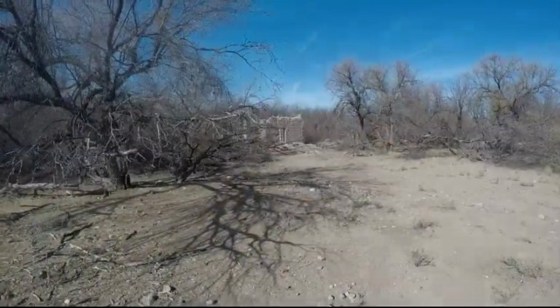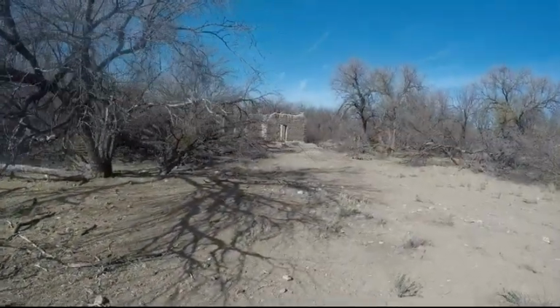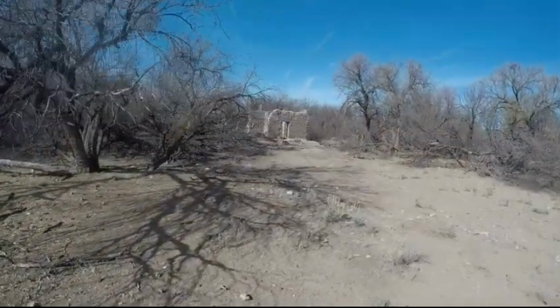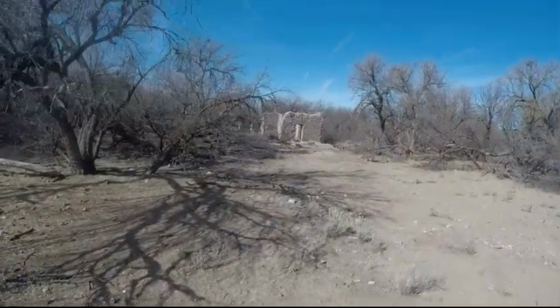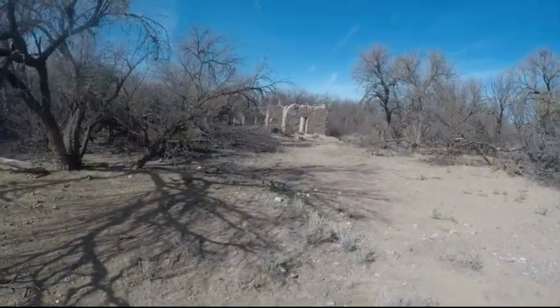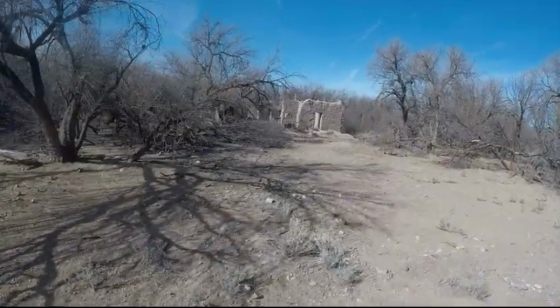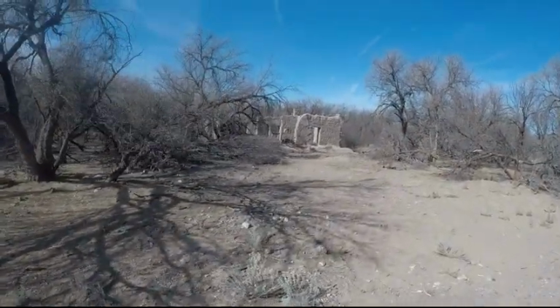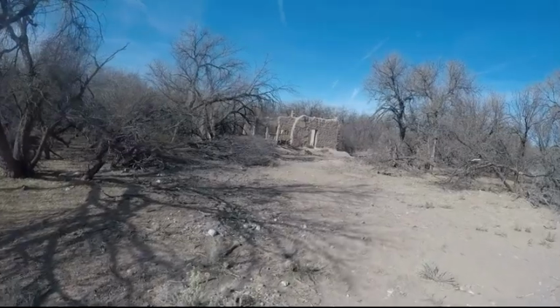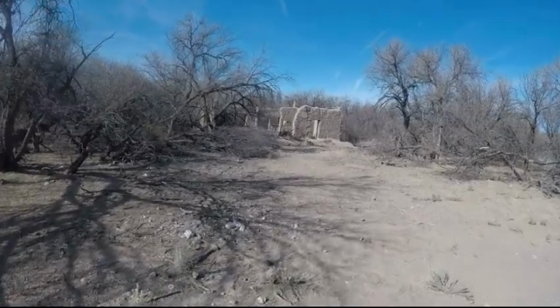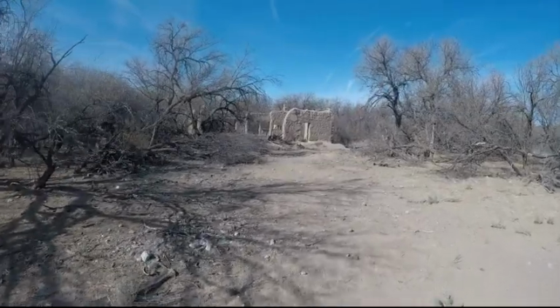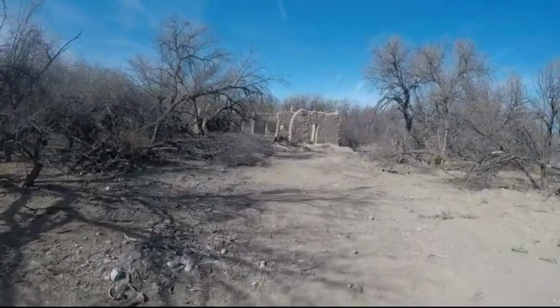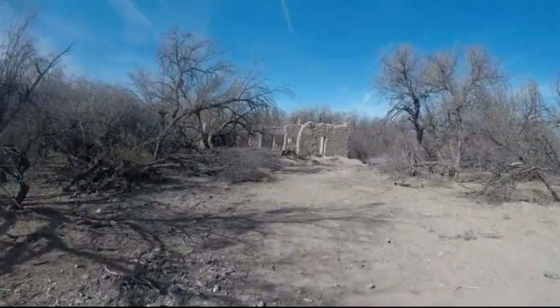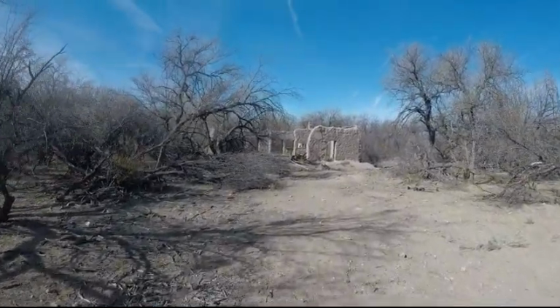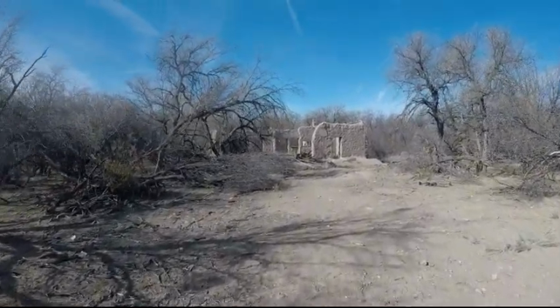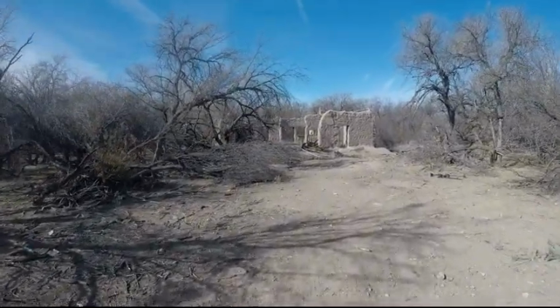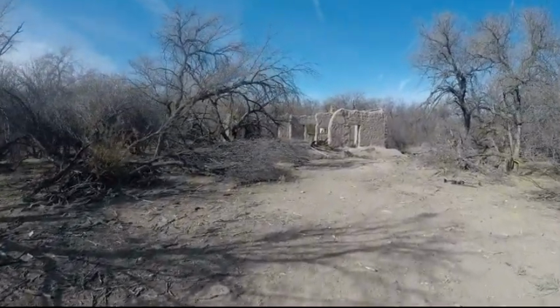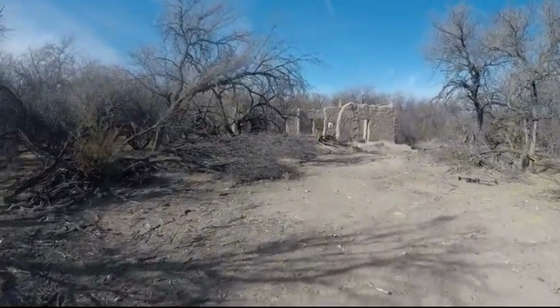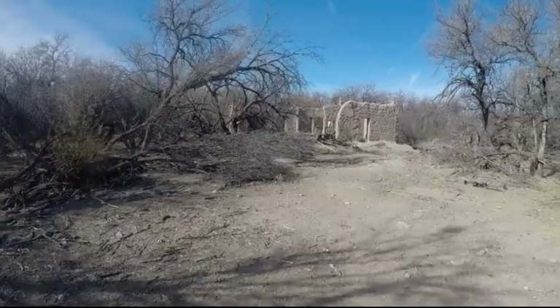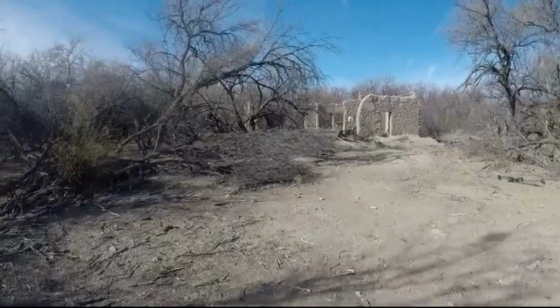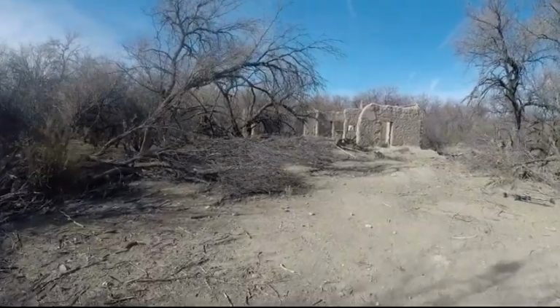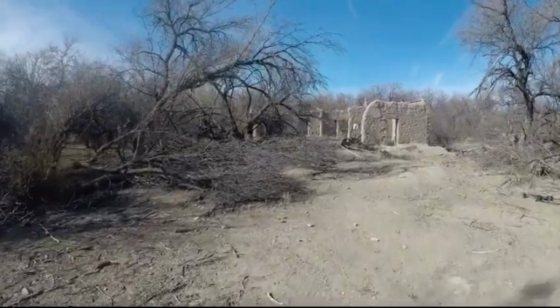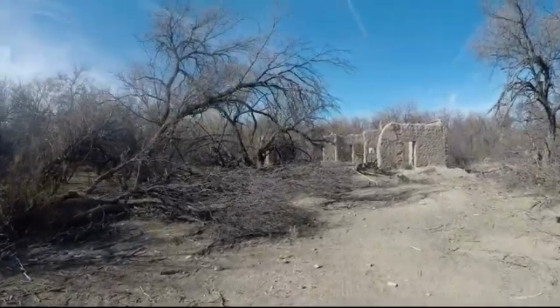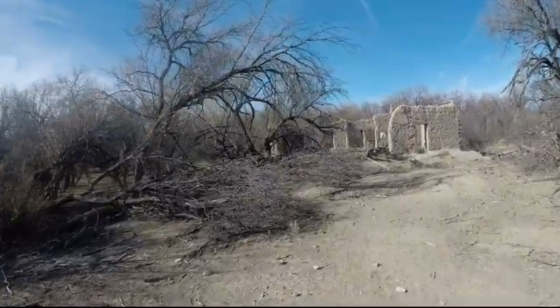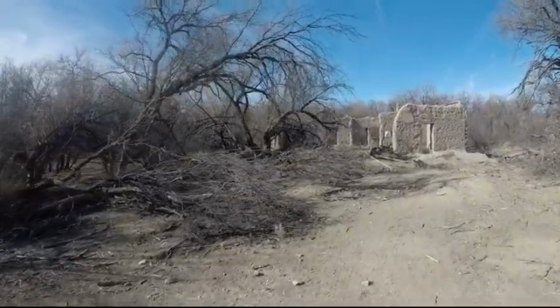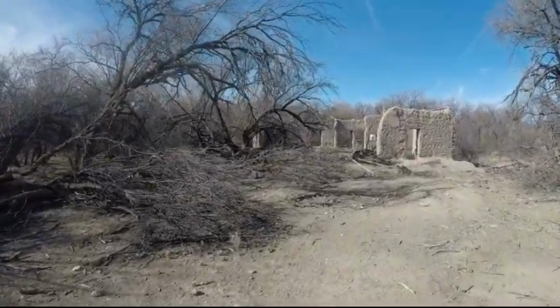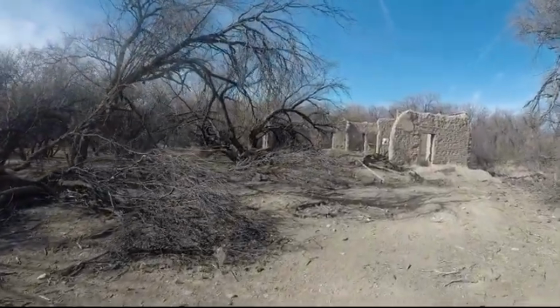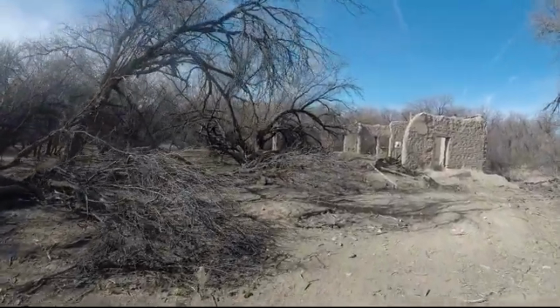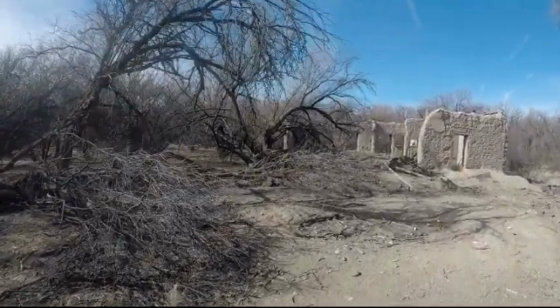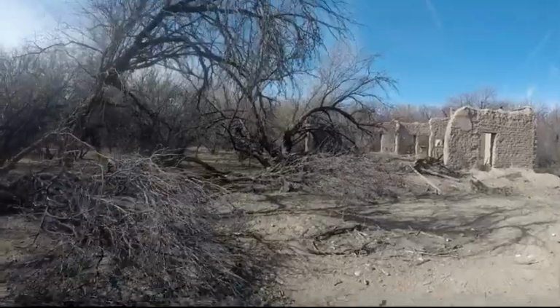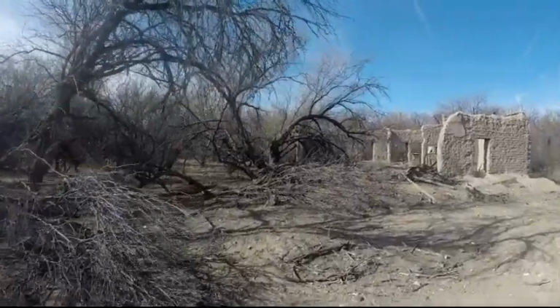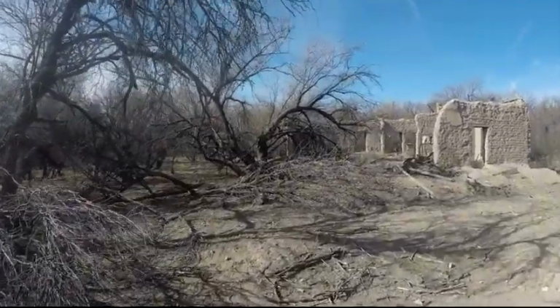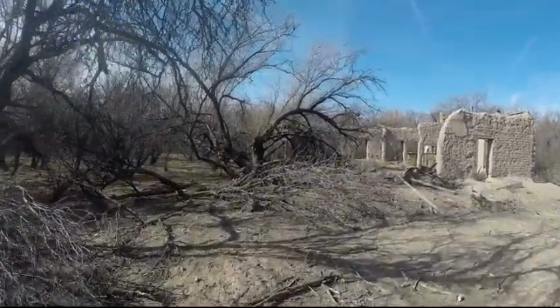I'm going to do some metal detecting here, see what we could find. I'm not really too sure — I've heard this used to be a hotel, or maybe a schoolhouse. I really don't know the history. I just kind of saw this on the satellite image.